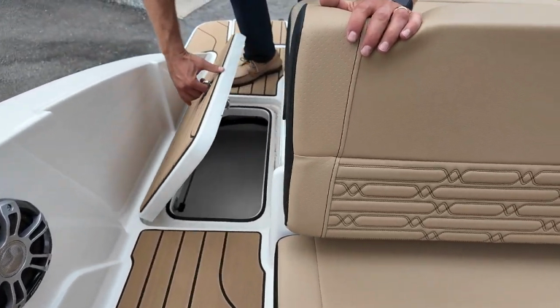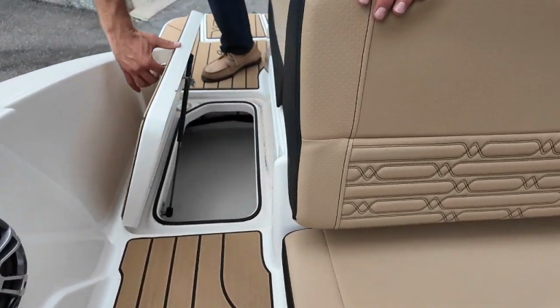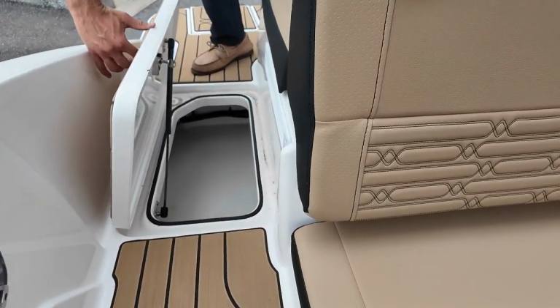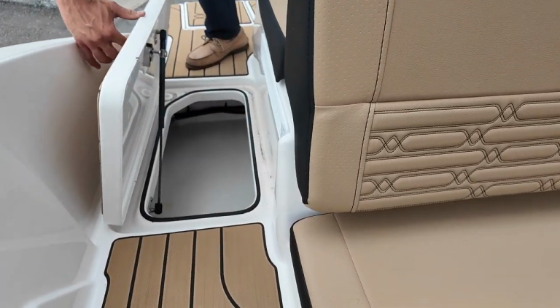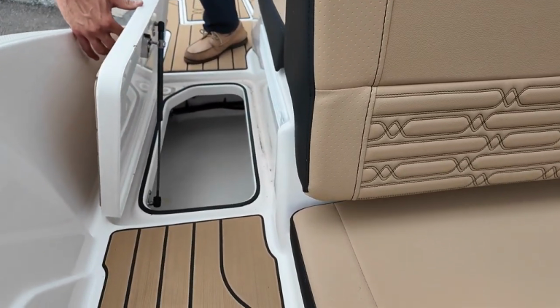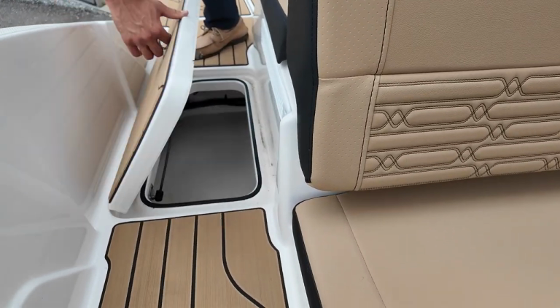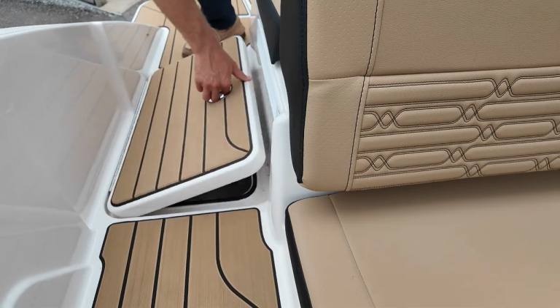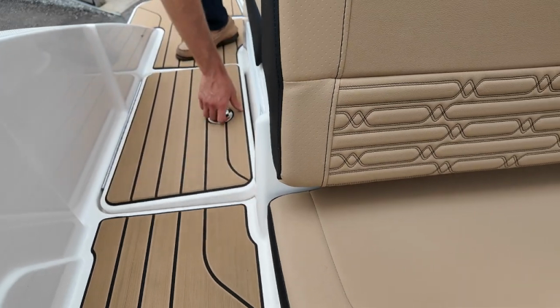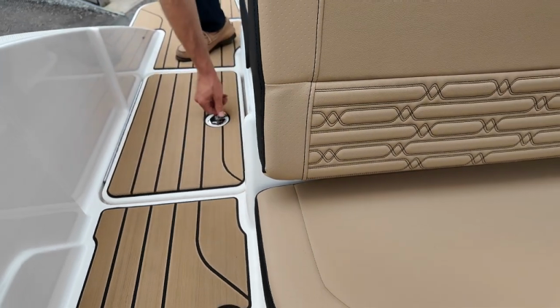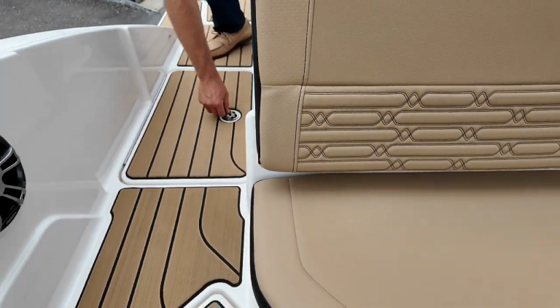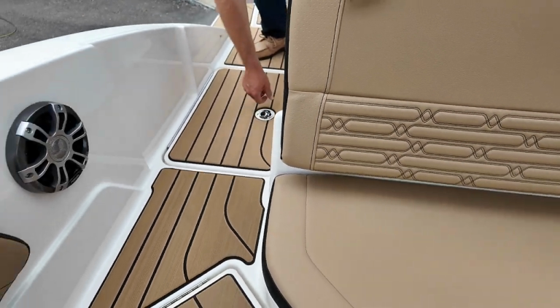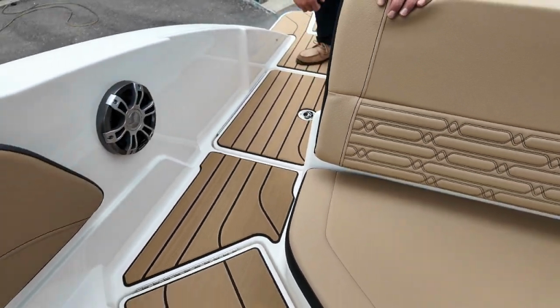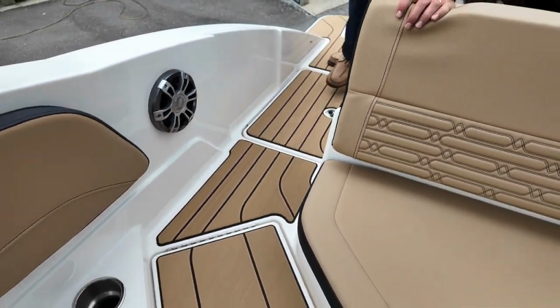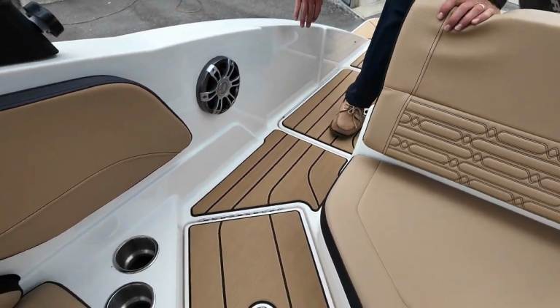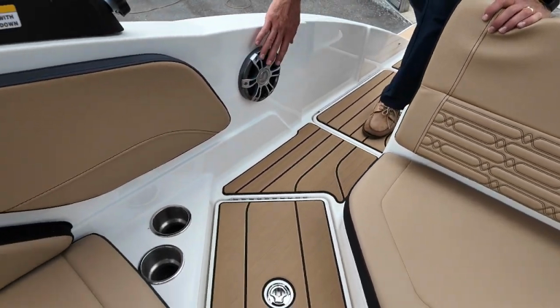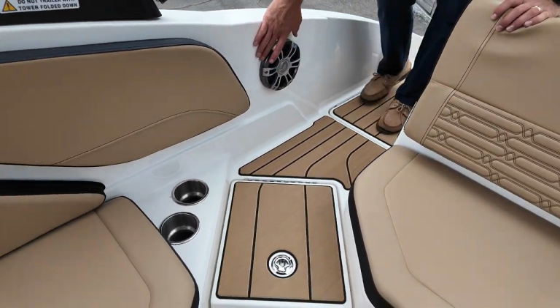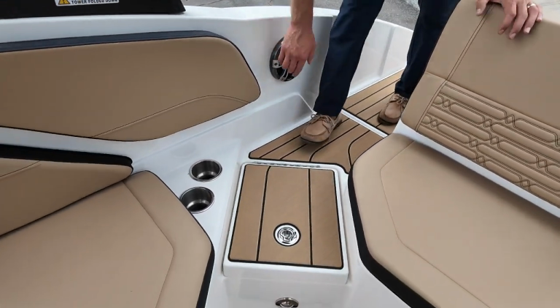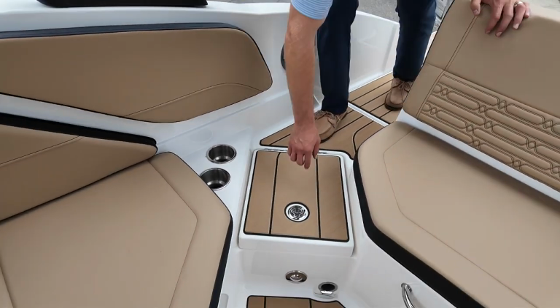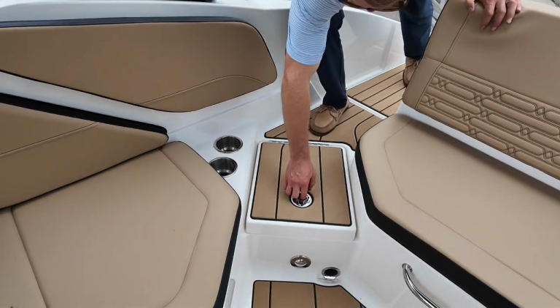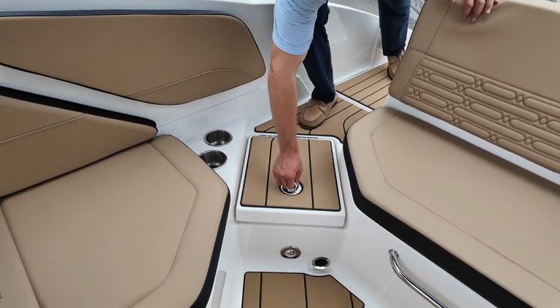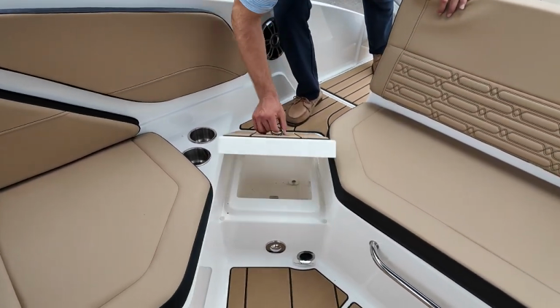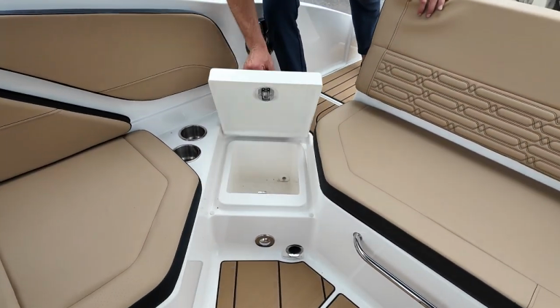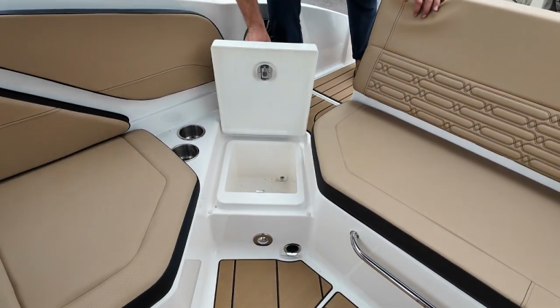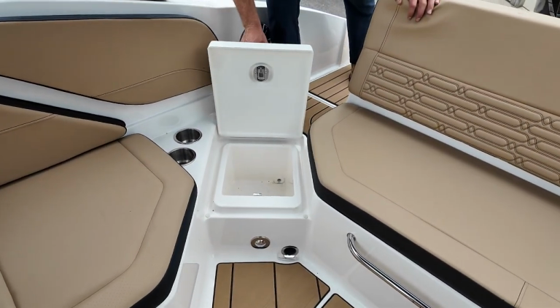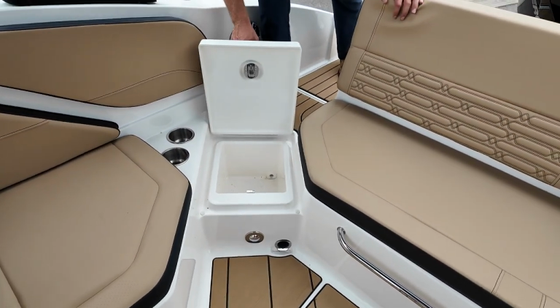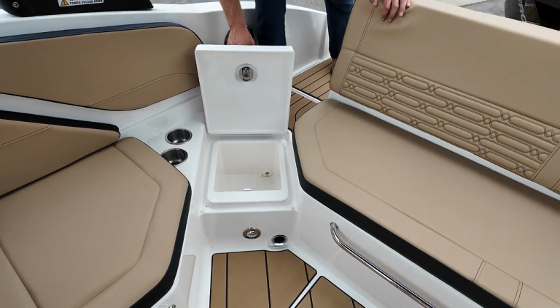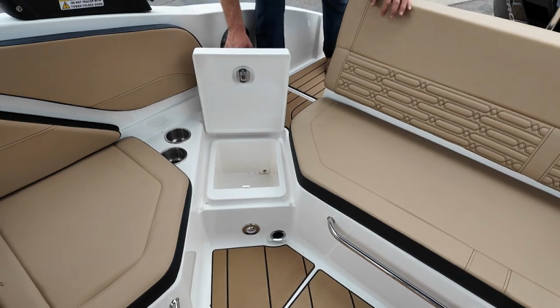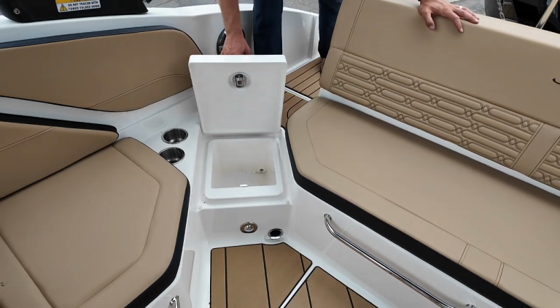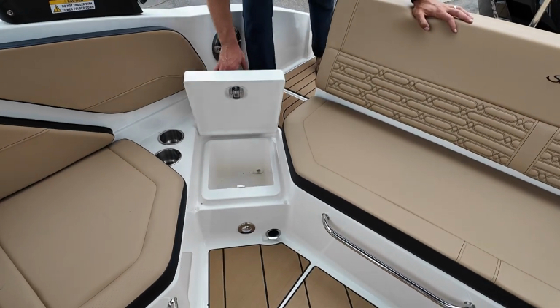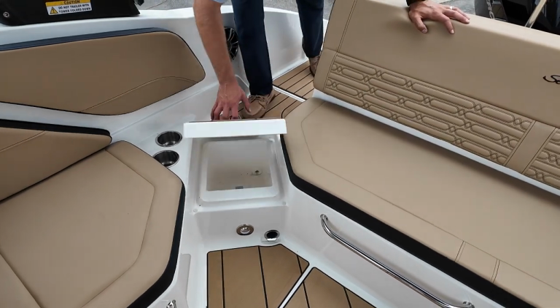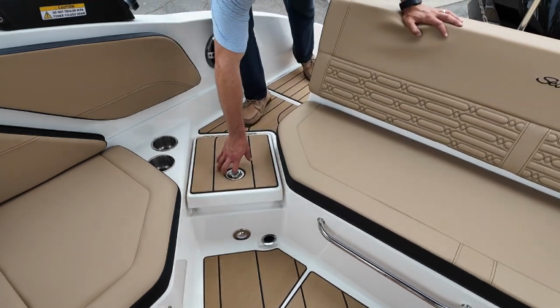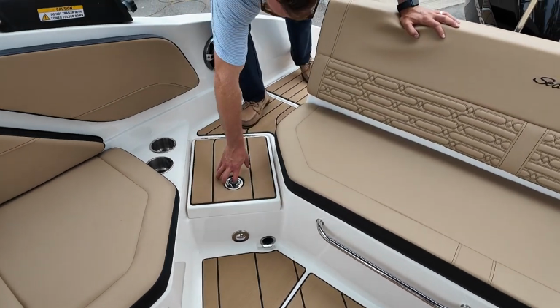We've got a storage locker here, a Fusion sound system throughout the boat, another storage box, and a little cooler box here that's drained.